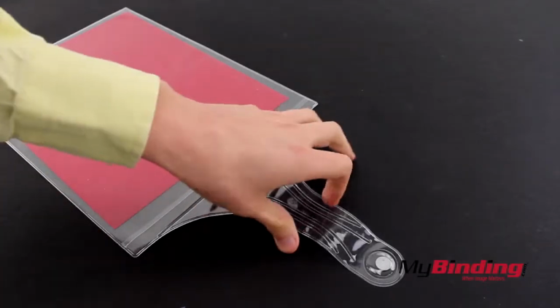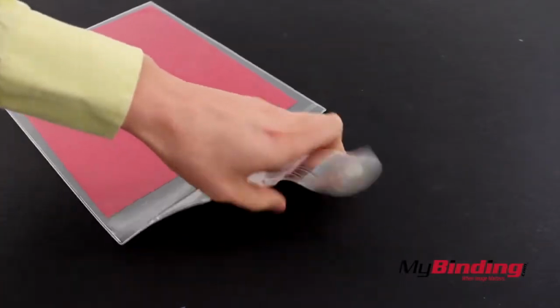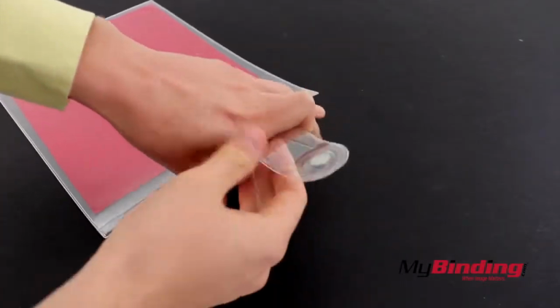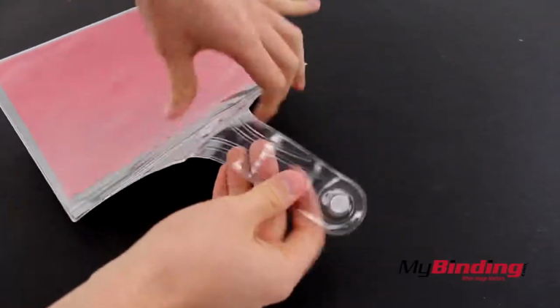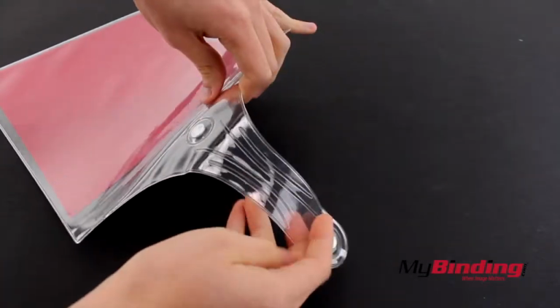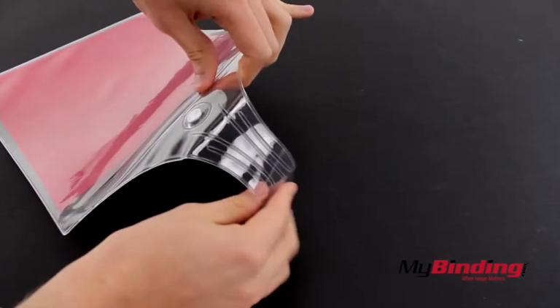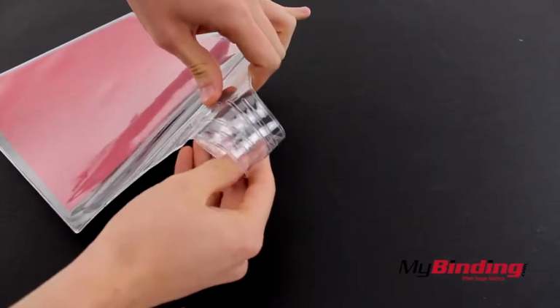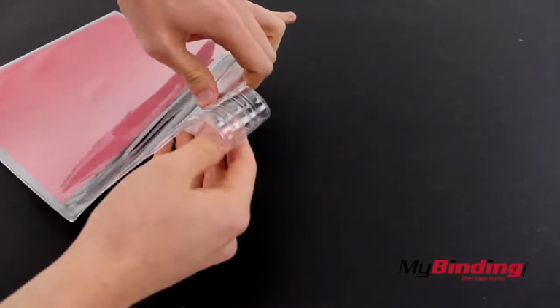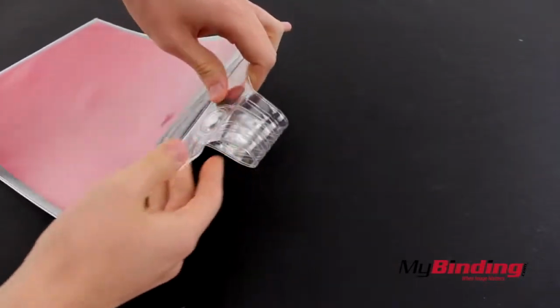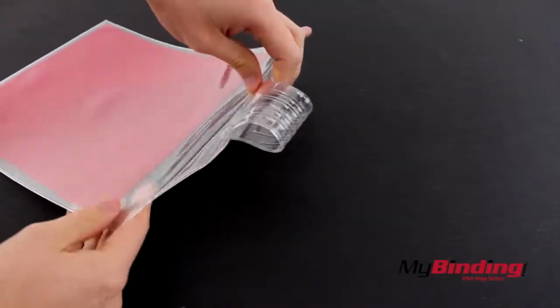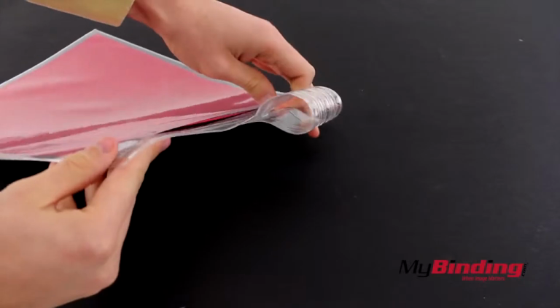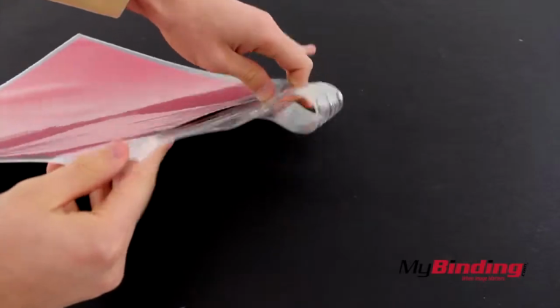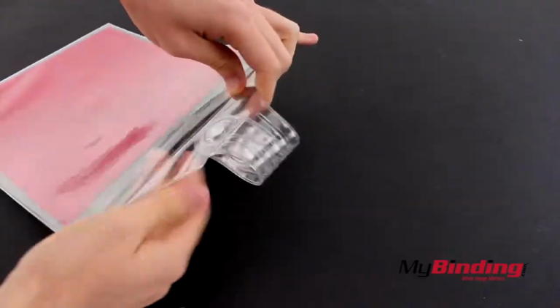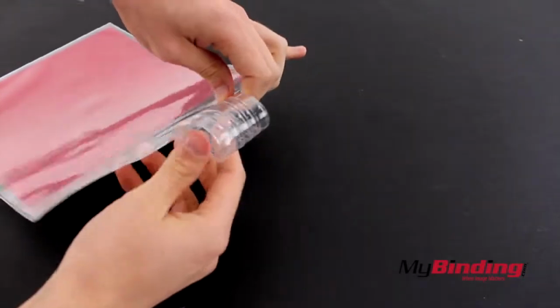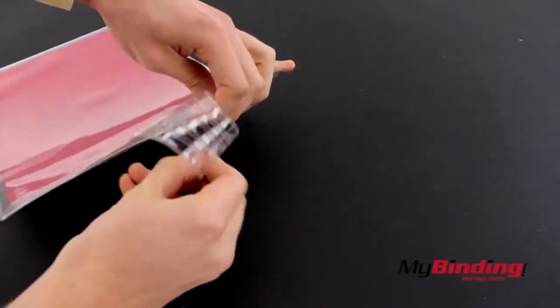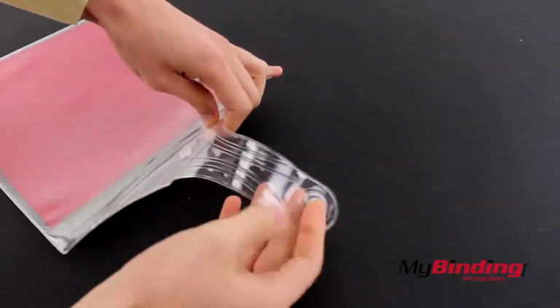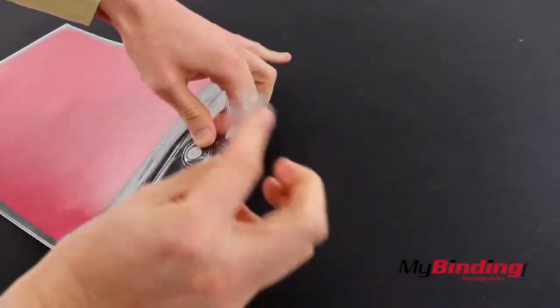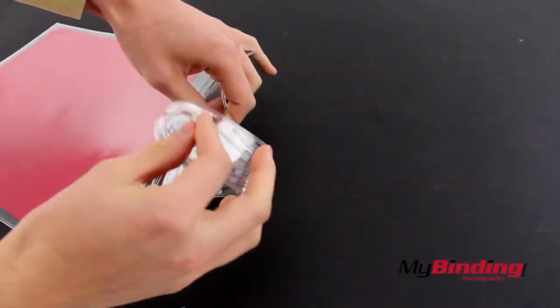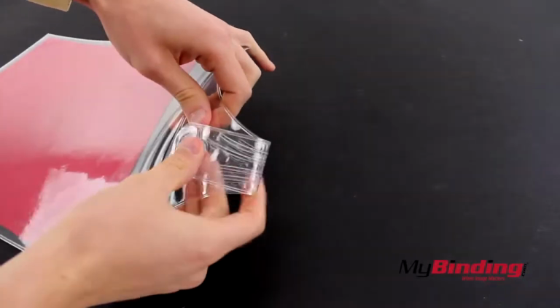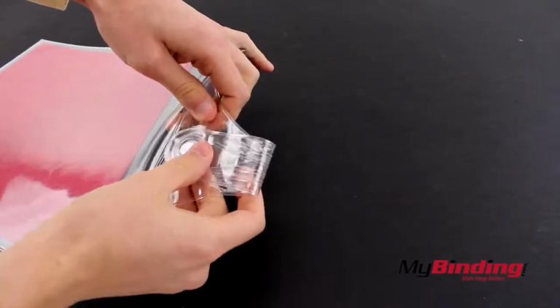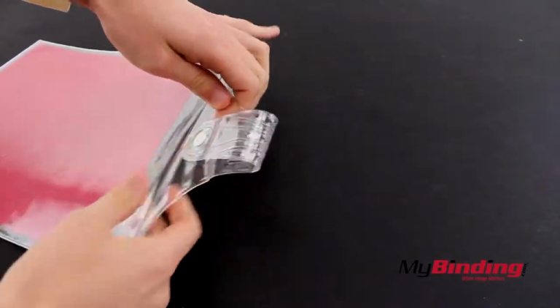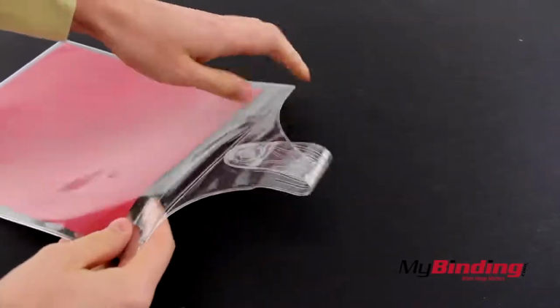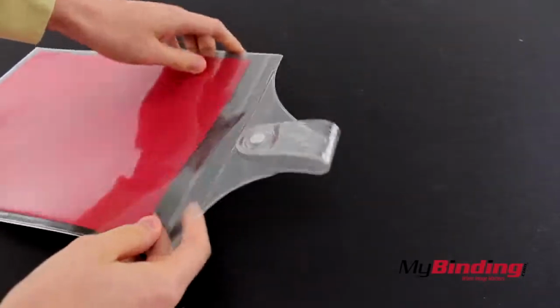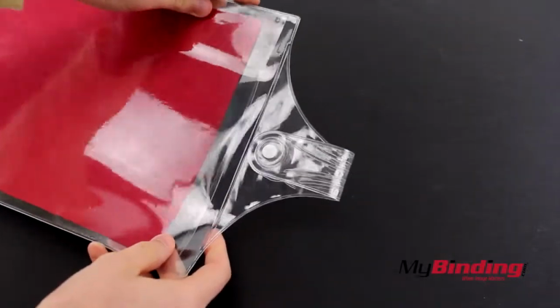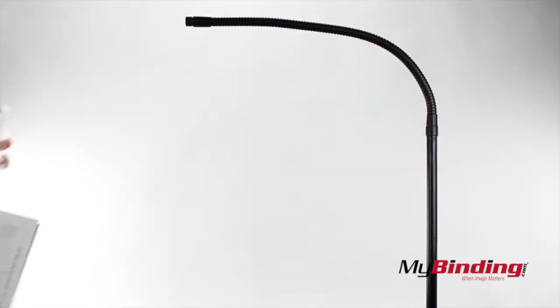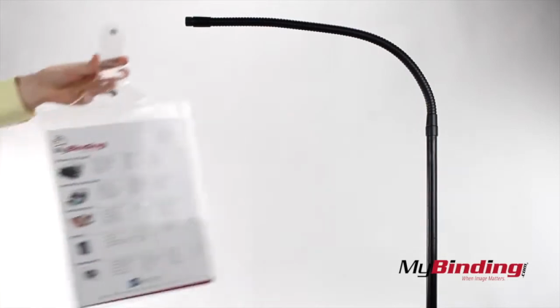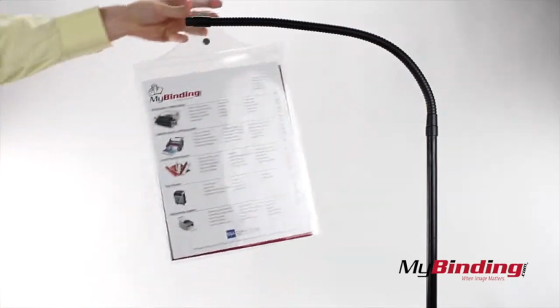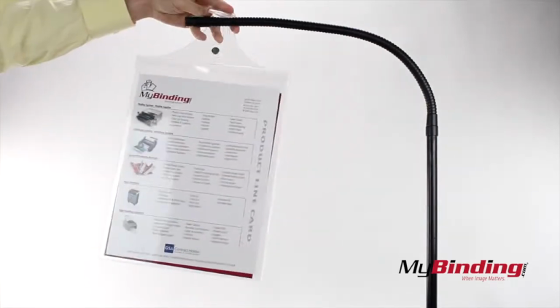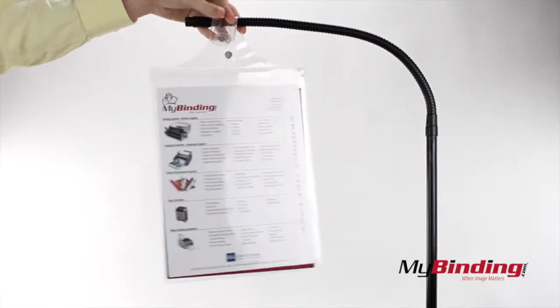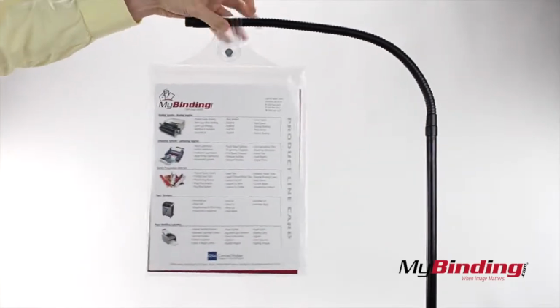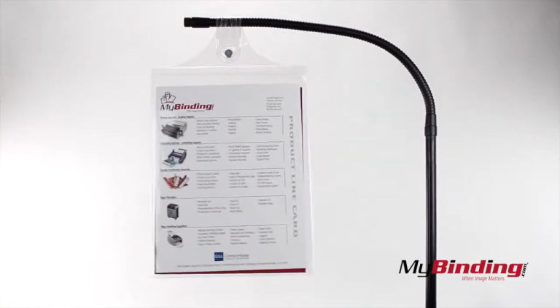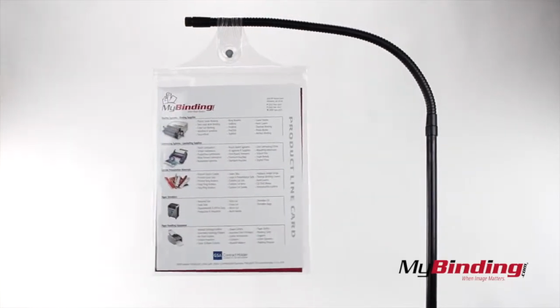Next, you can attach the two magnets together to form a loop. And they connect on either end. Now you can hang that shop ticket holder.